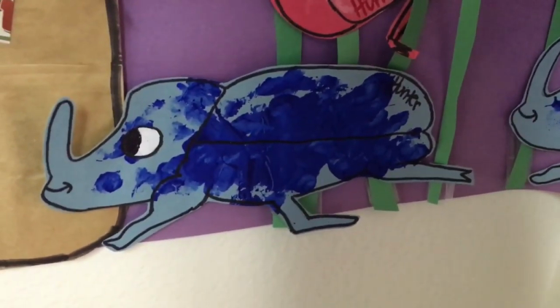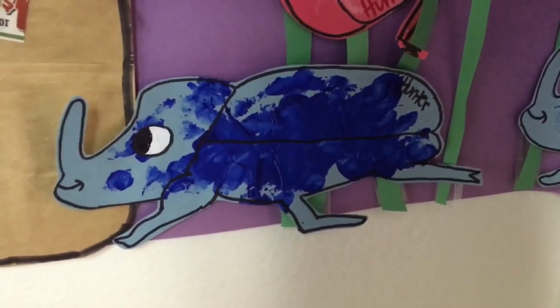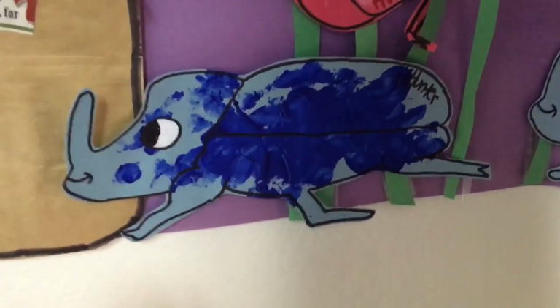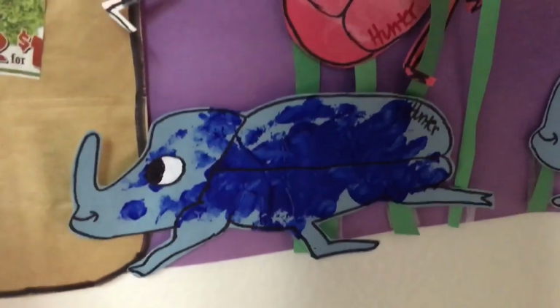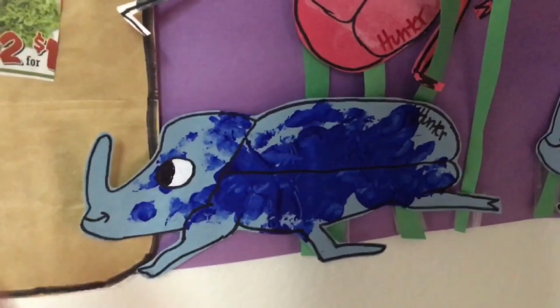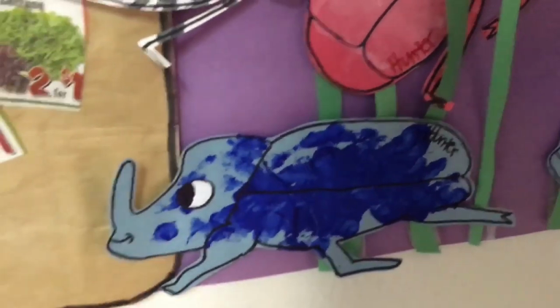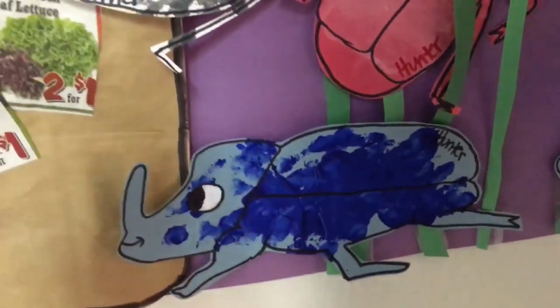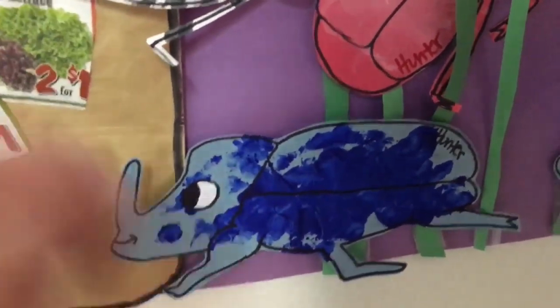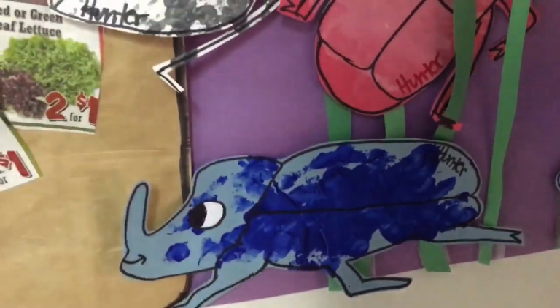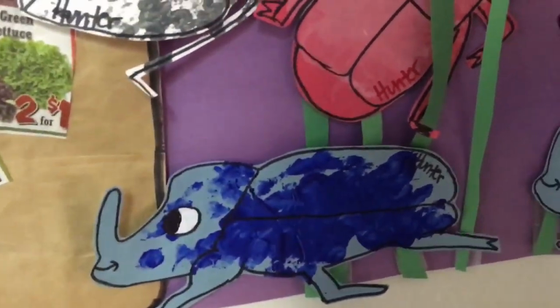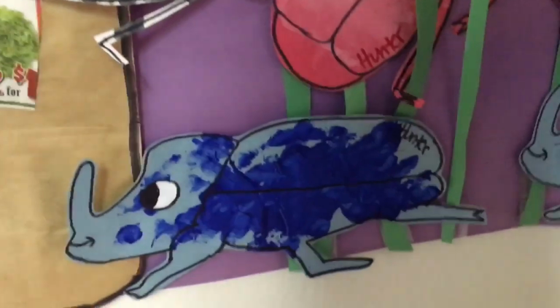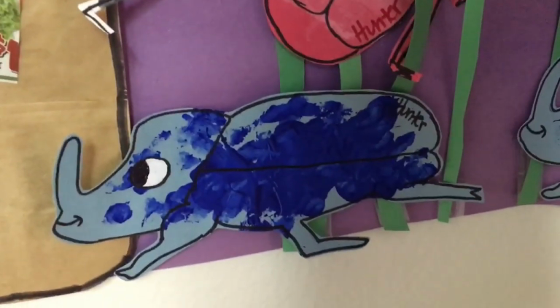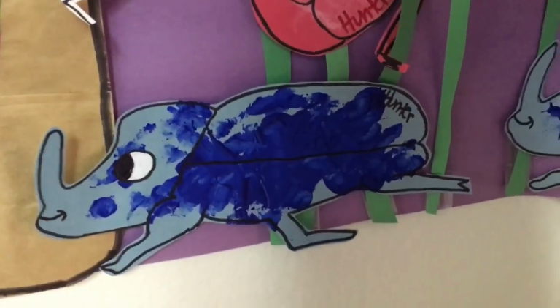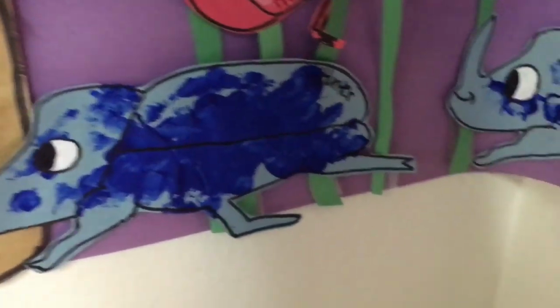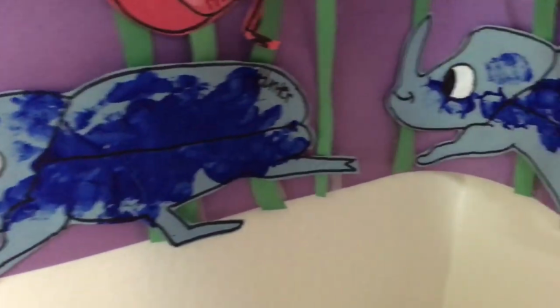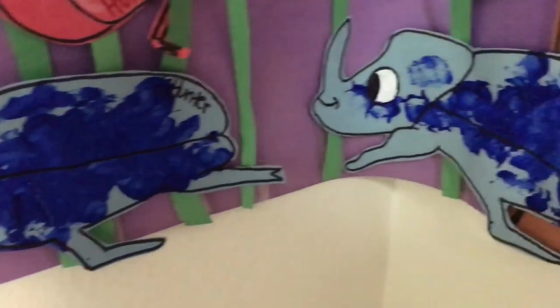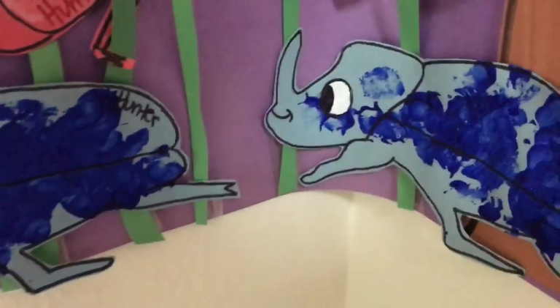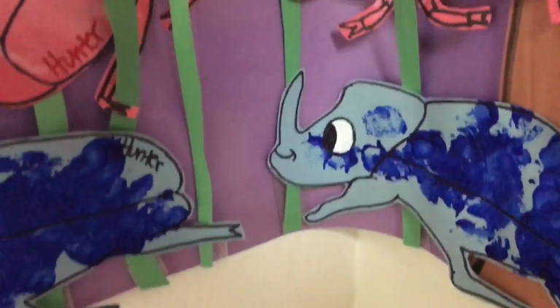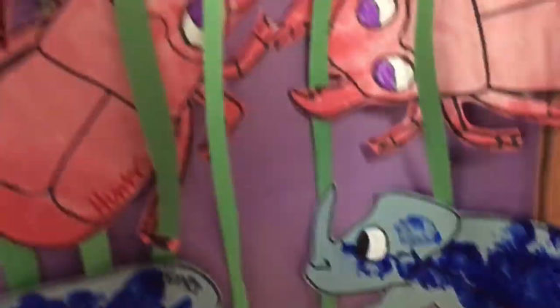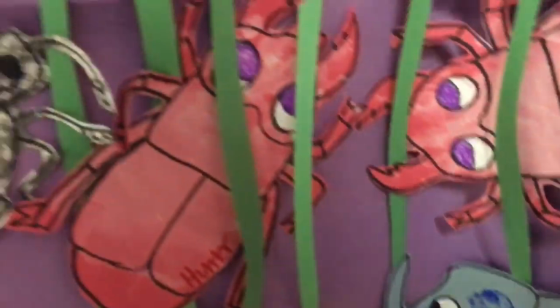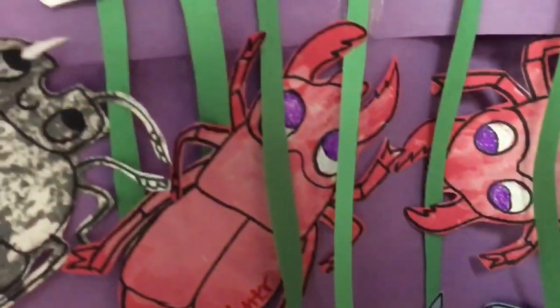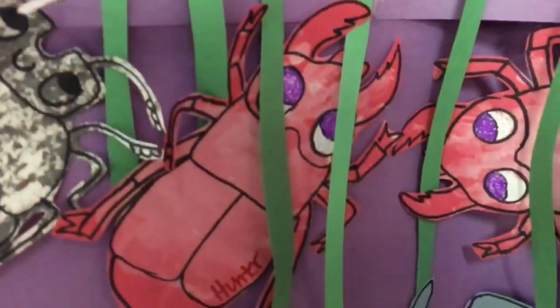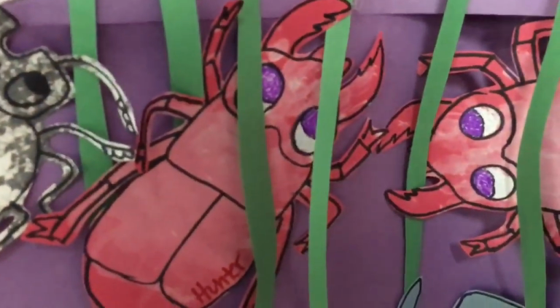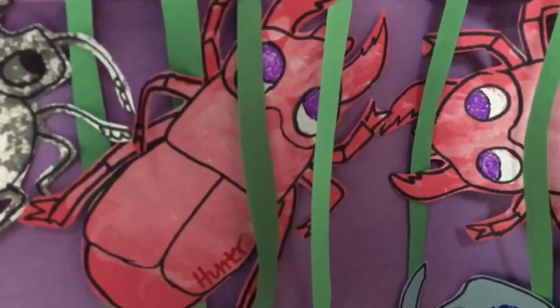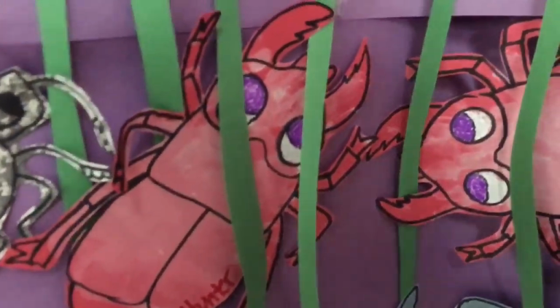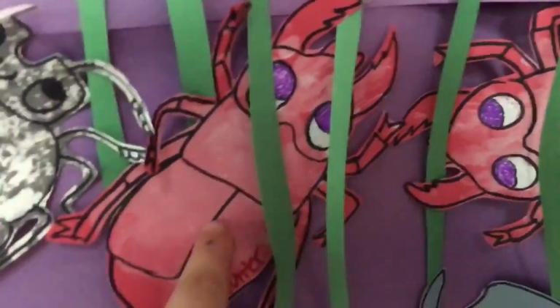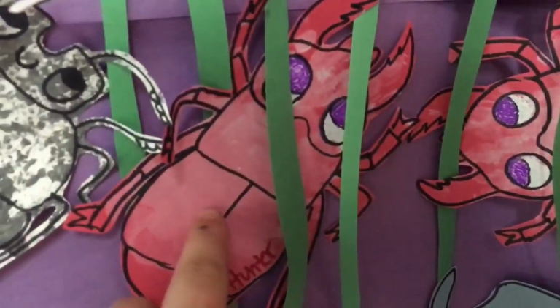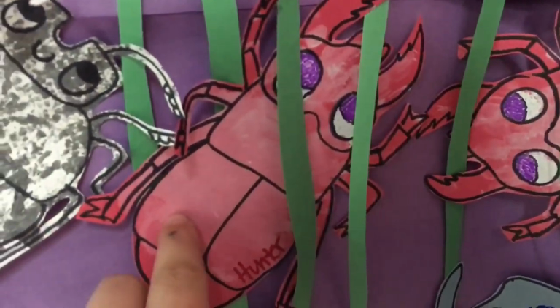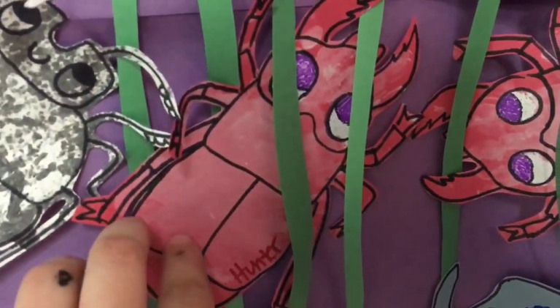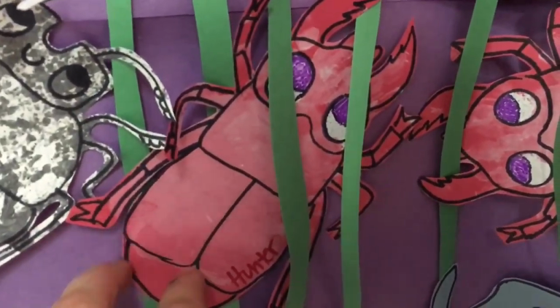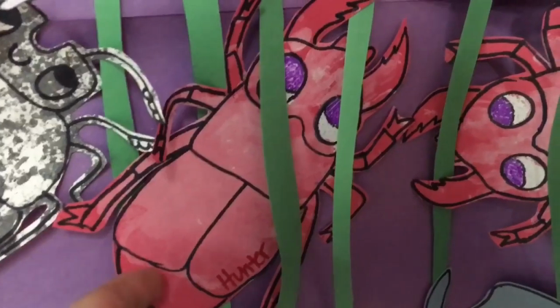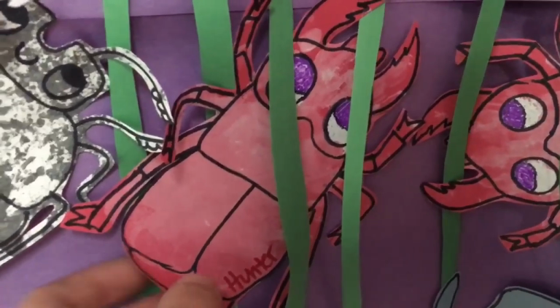Then the rhino beetle — I had a ball attached to a stick and the kids just smacked the paper with it a few times to create the print.